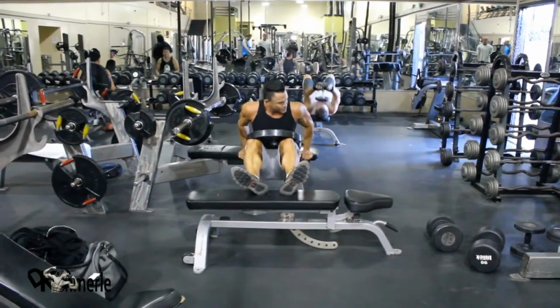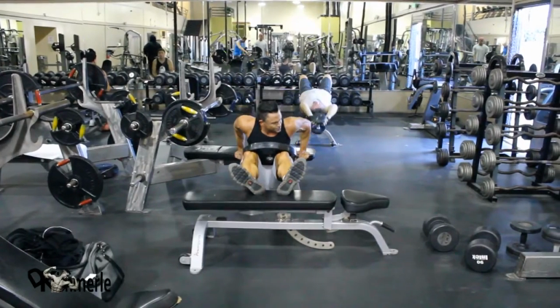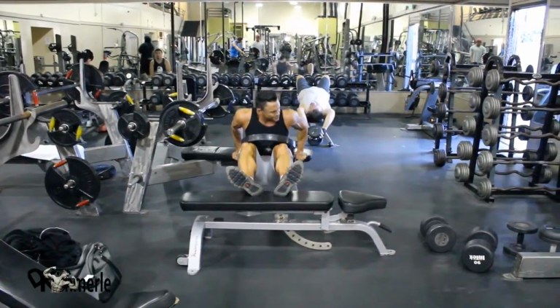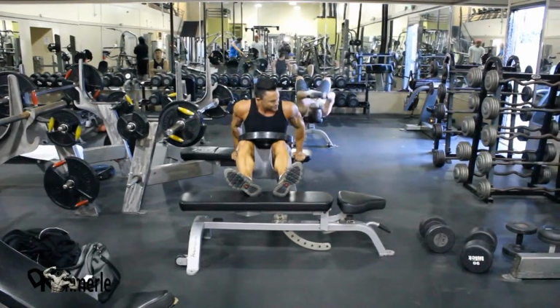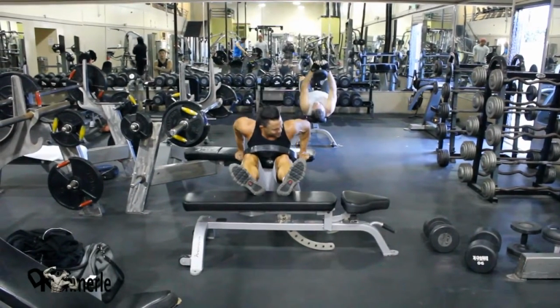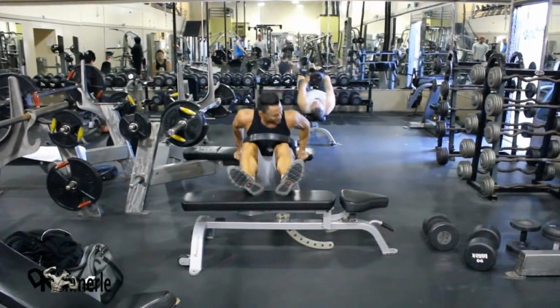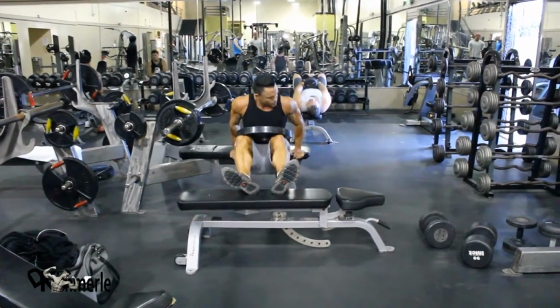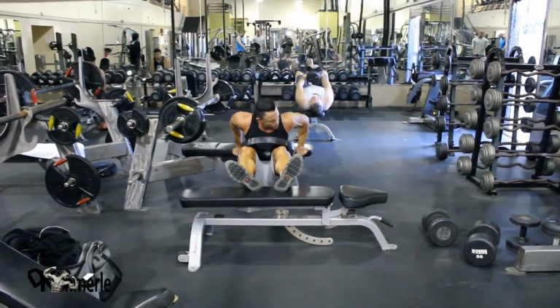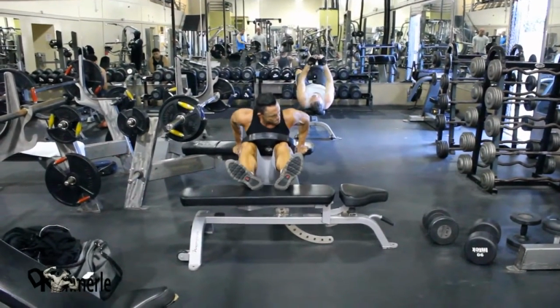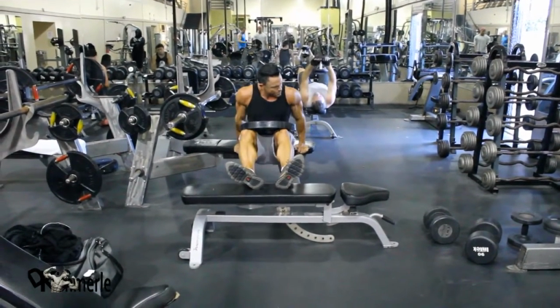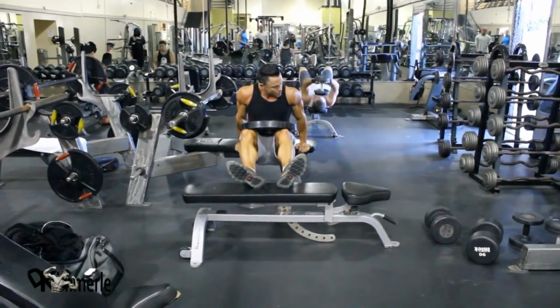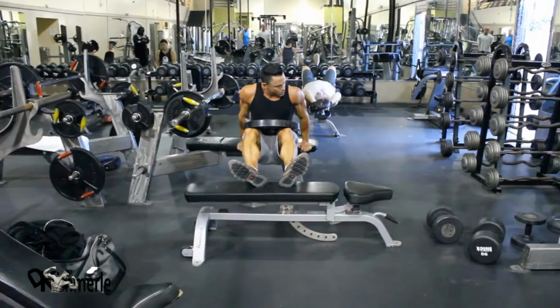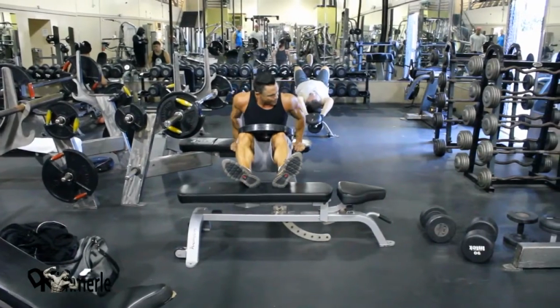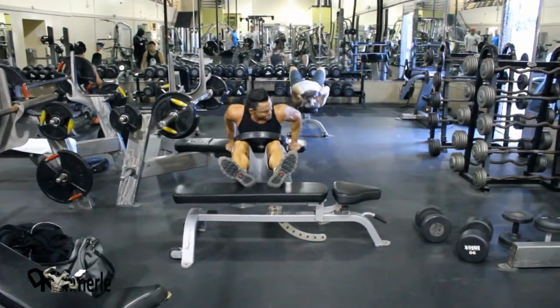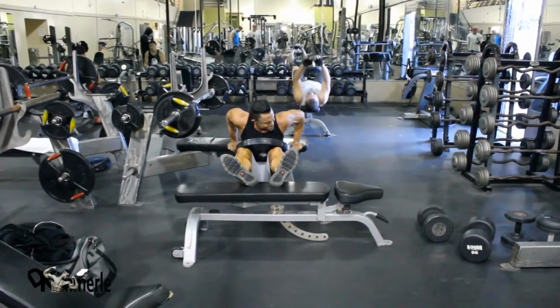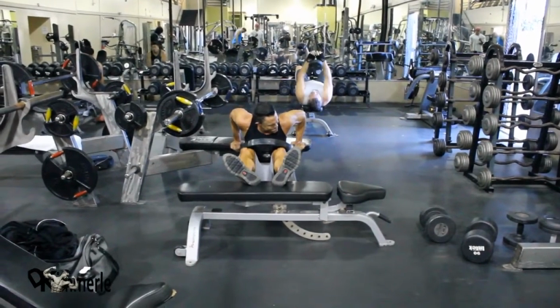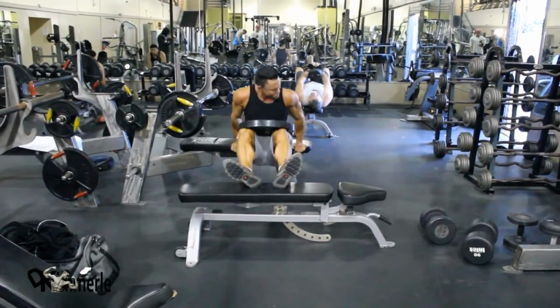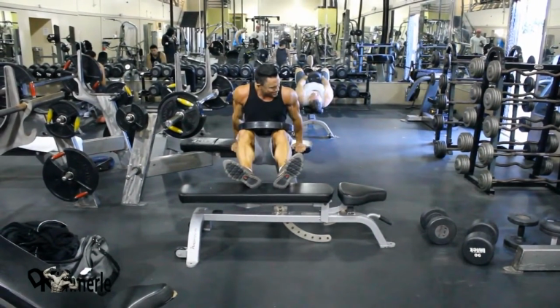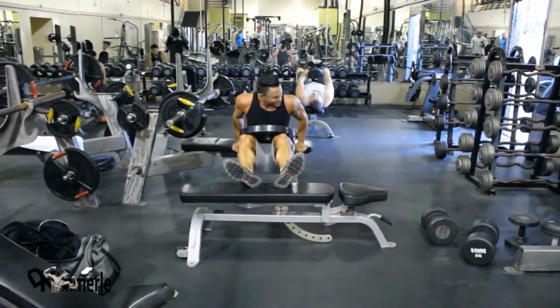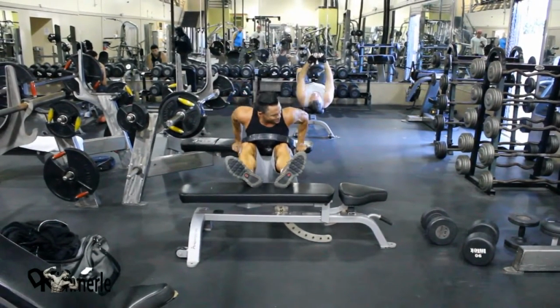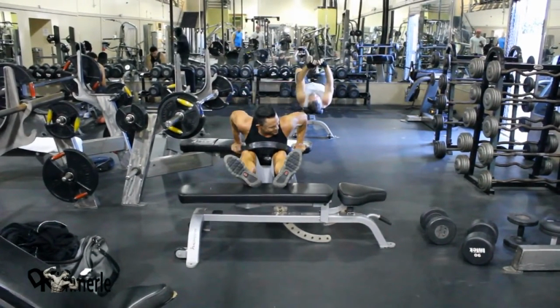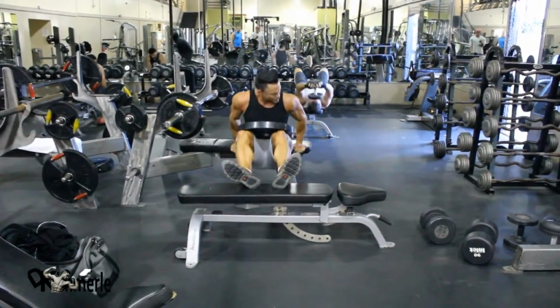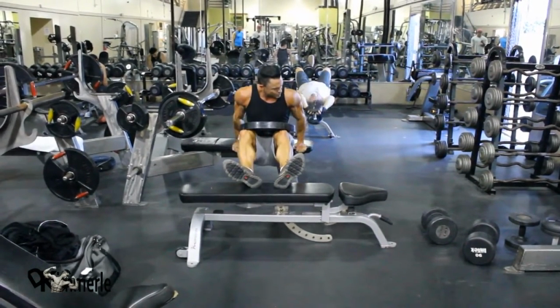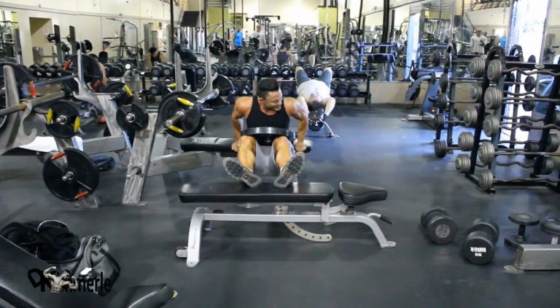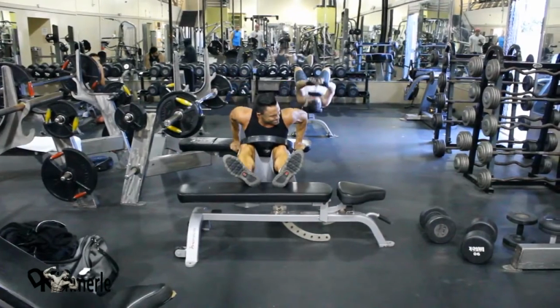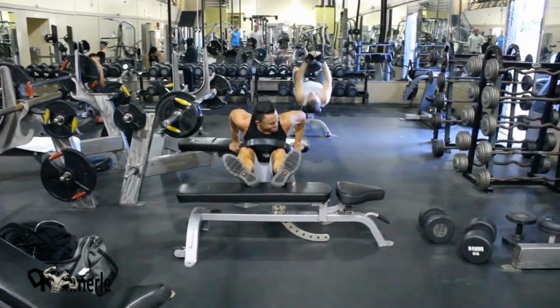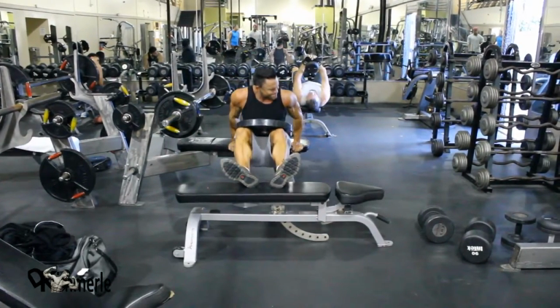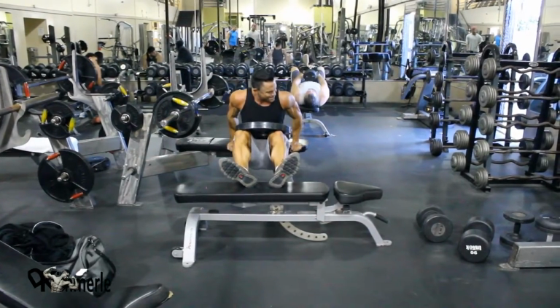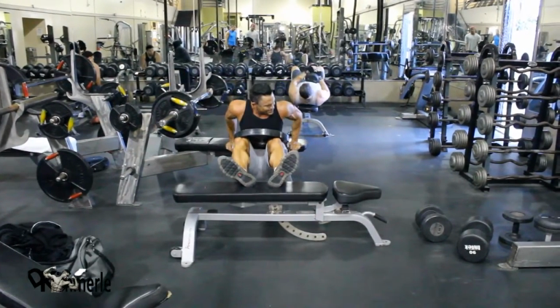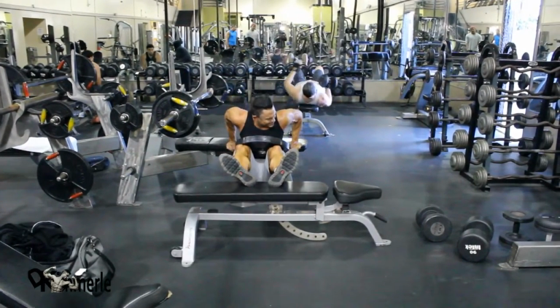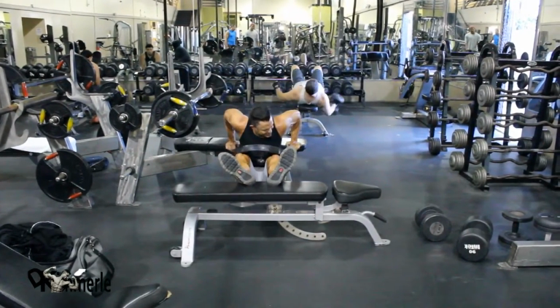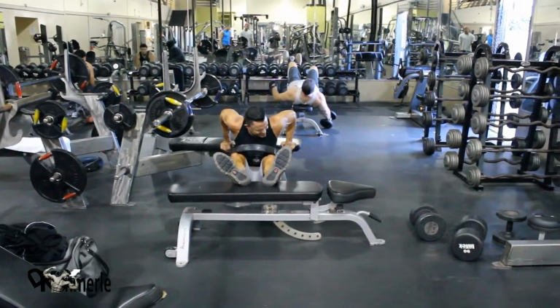I'm going to put my heels — like he's doing but on the floor. This one calls for four sets of twelve to thirty.